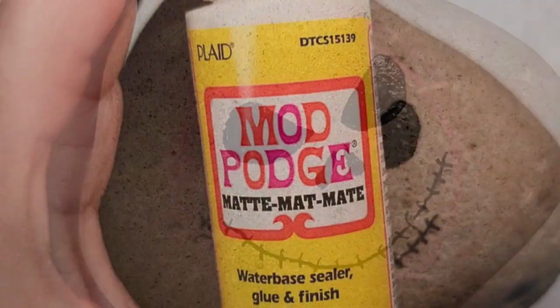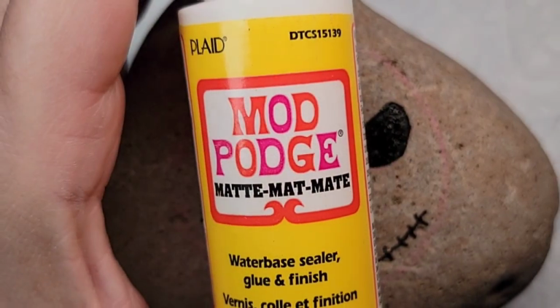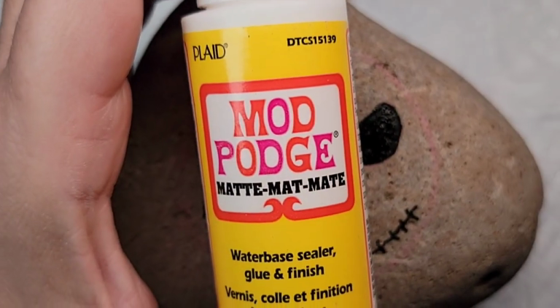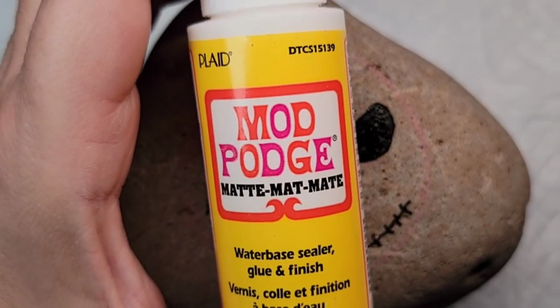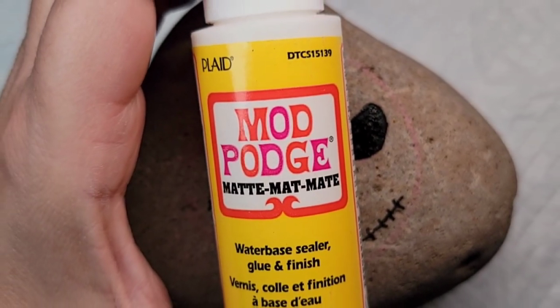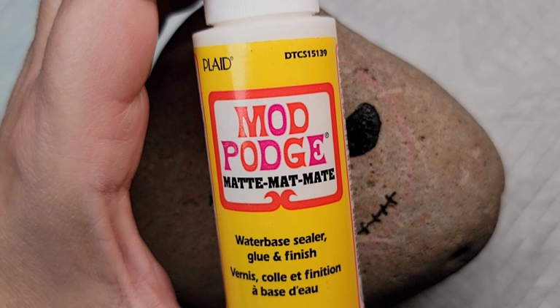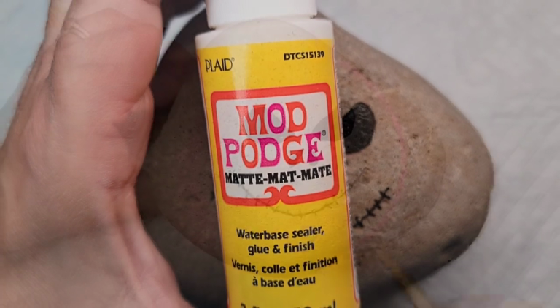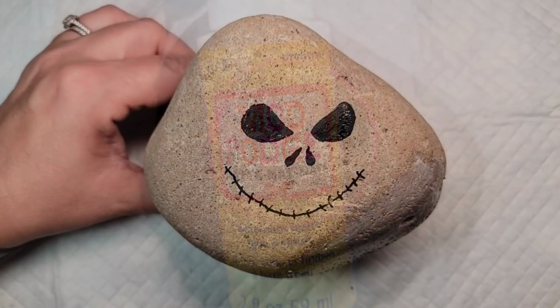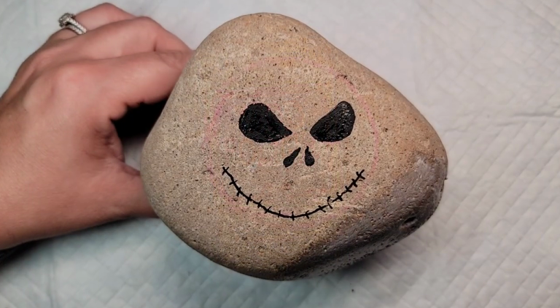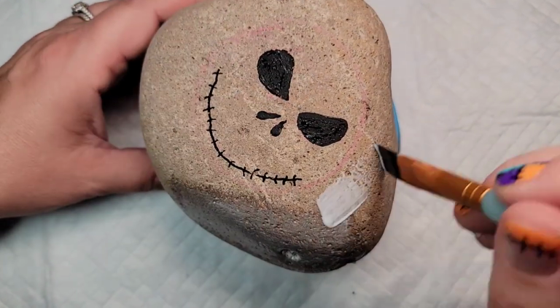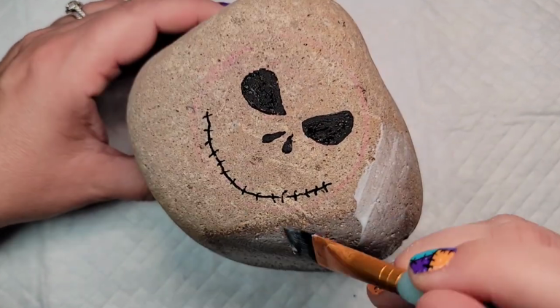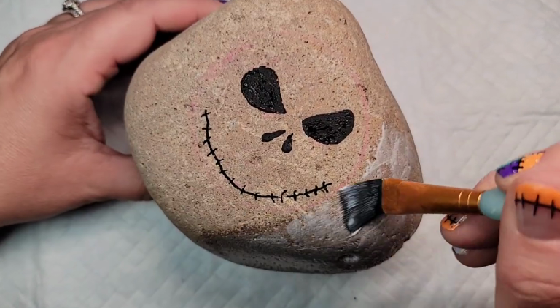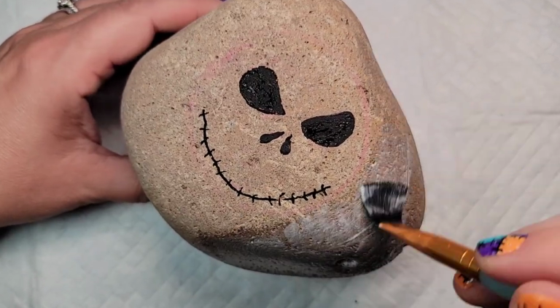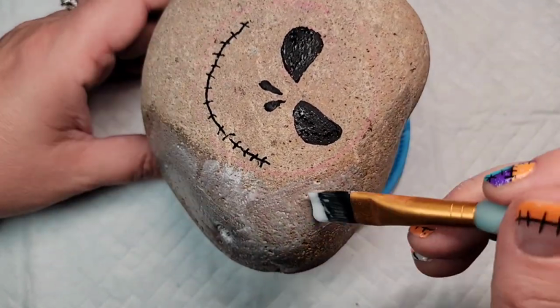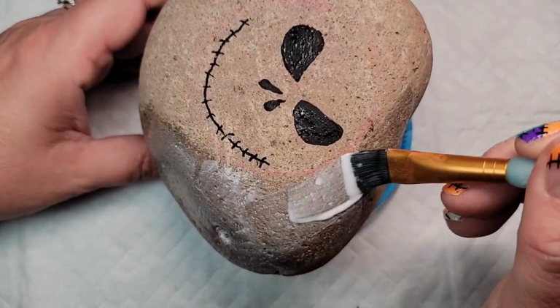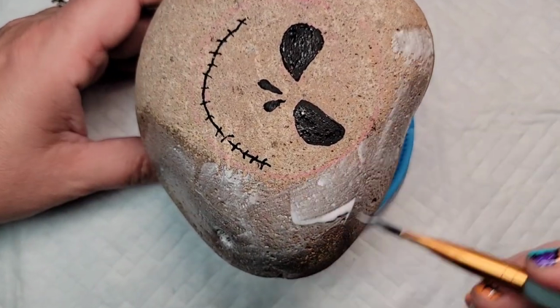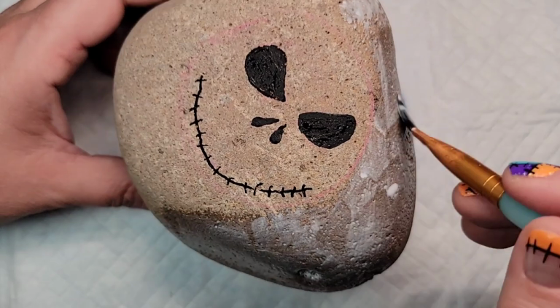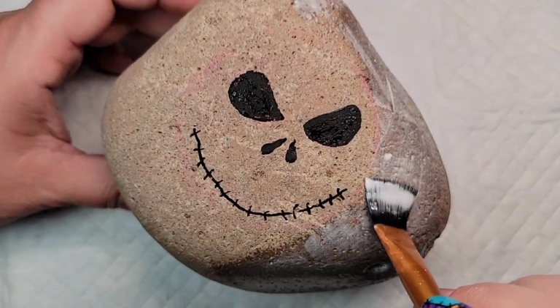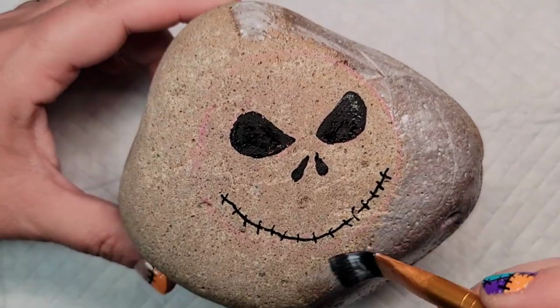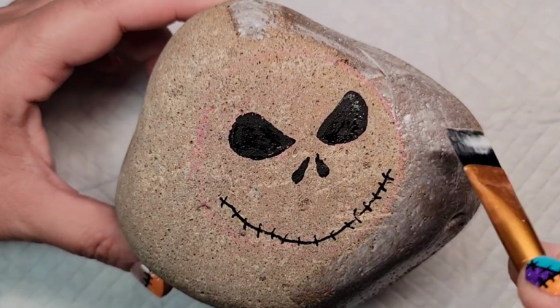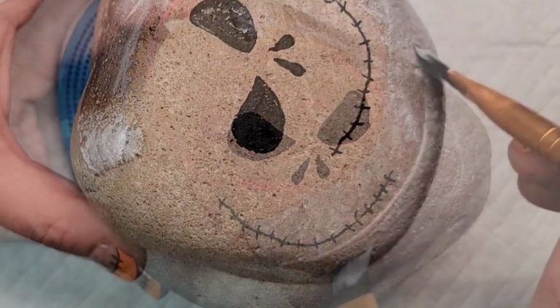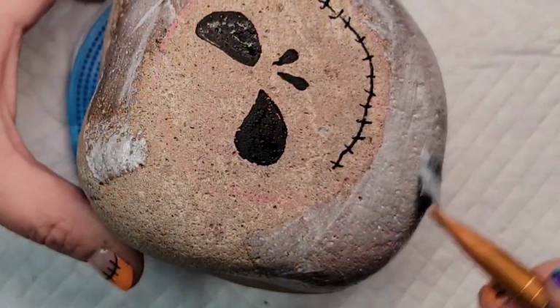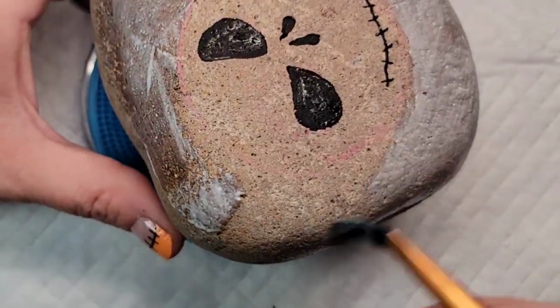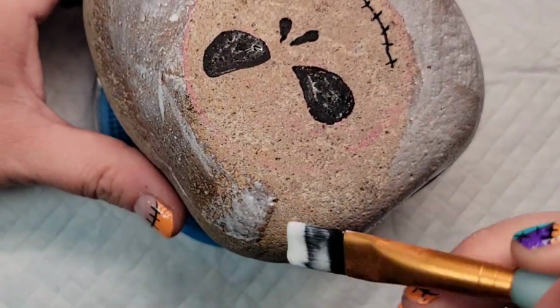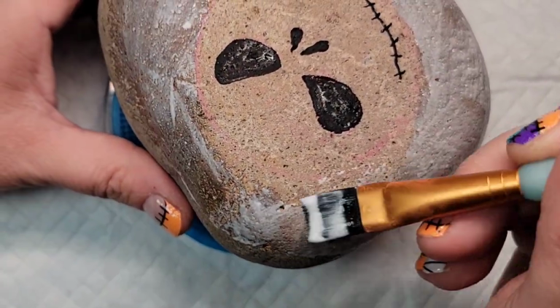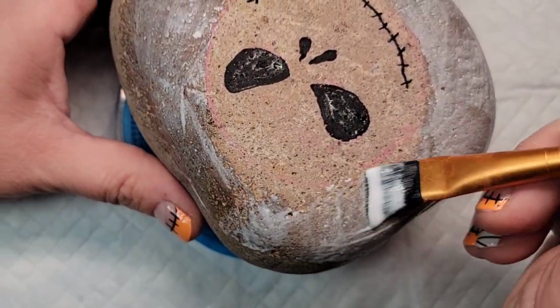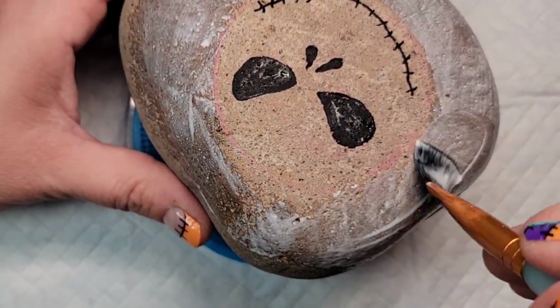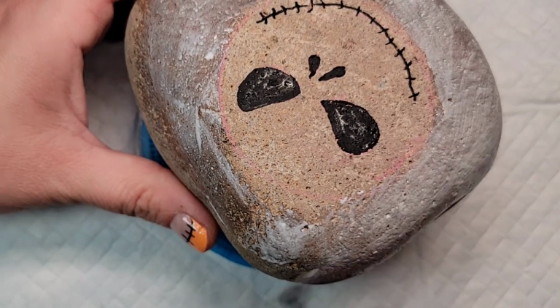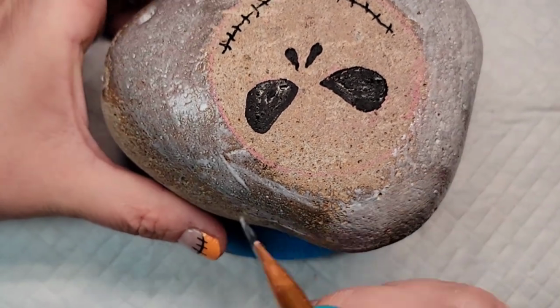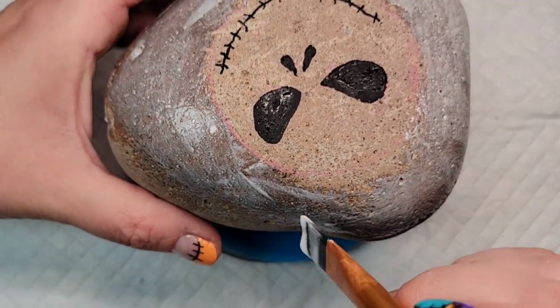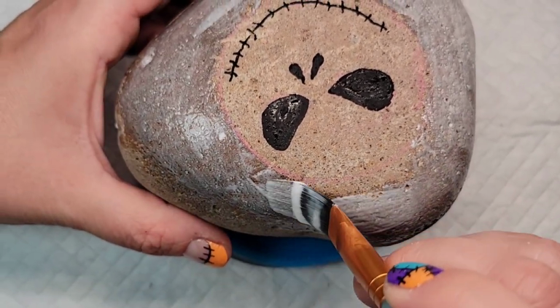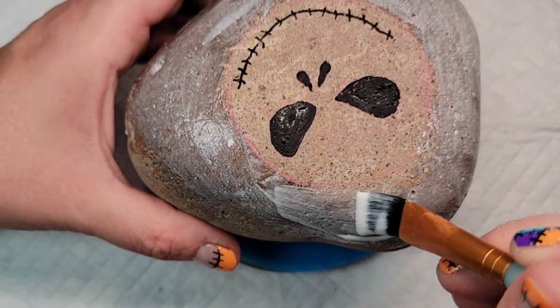I want this rock to maintain the light color when I put resin on it, so I'm going to do a coat of Mod Podge around the rock. I'm doing everything but his face to start out, and then I'll come back and do his face later in the design.